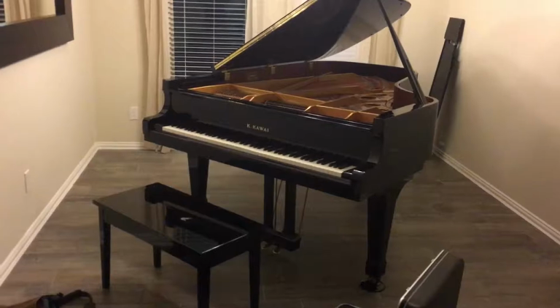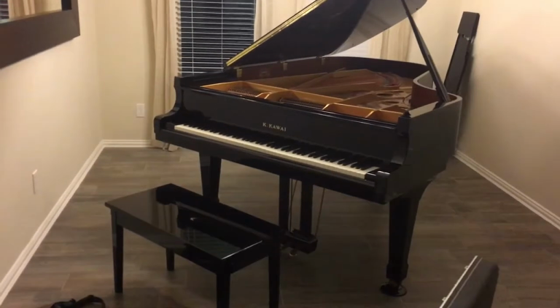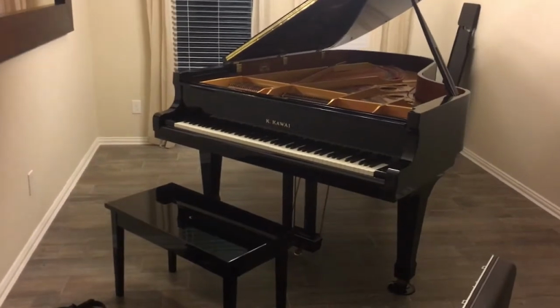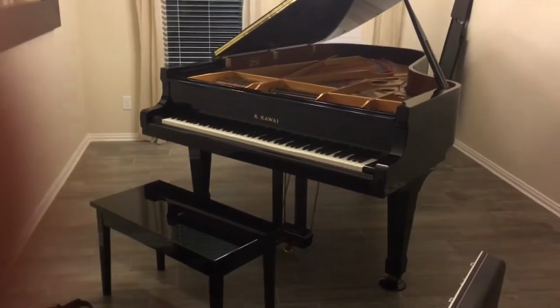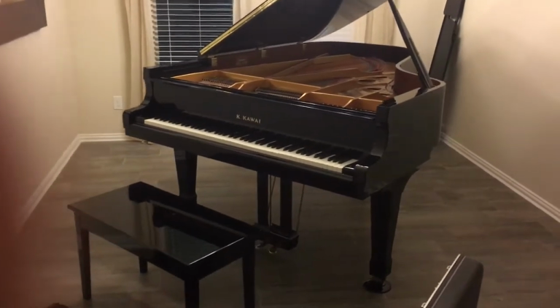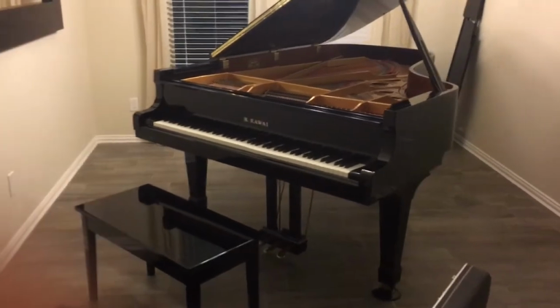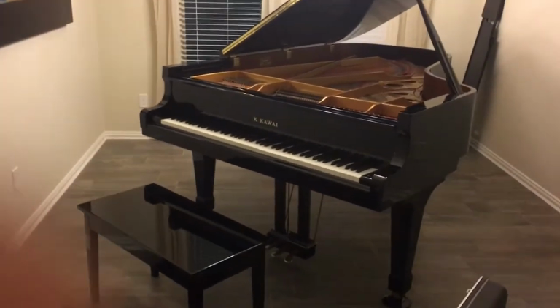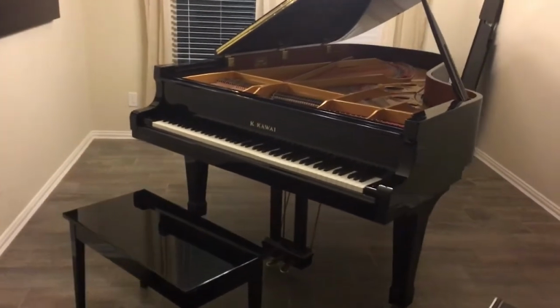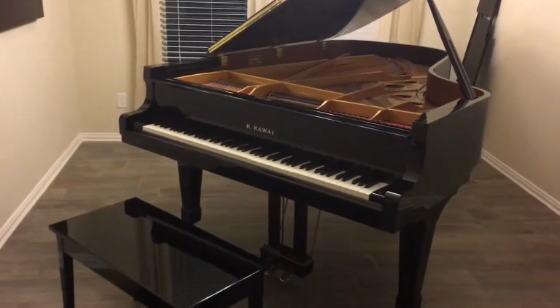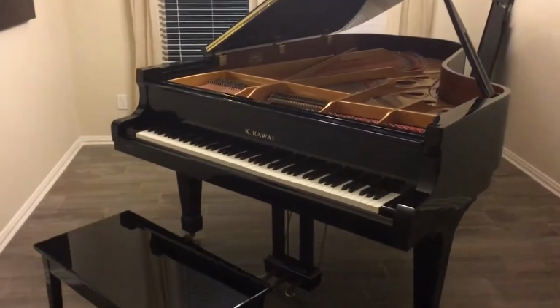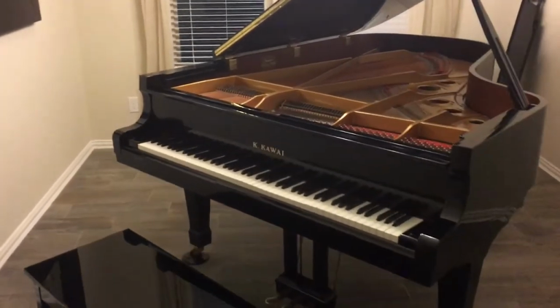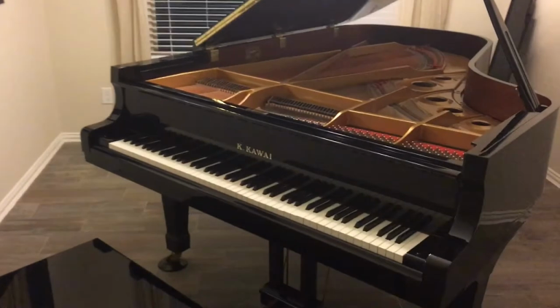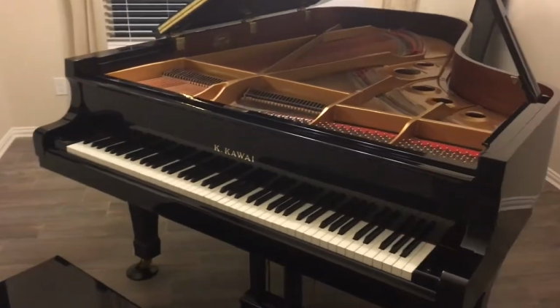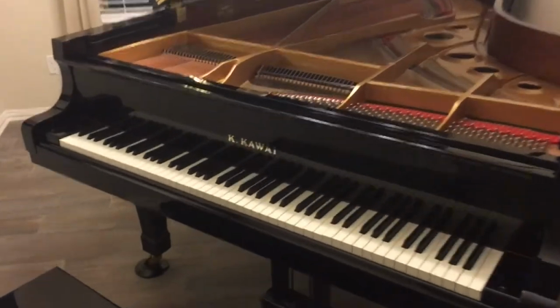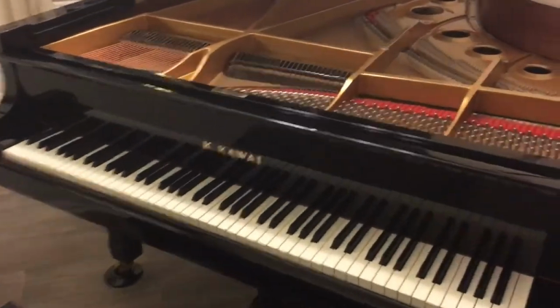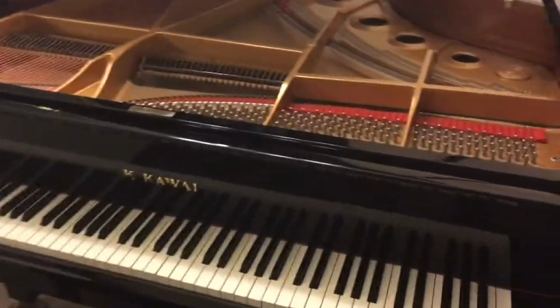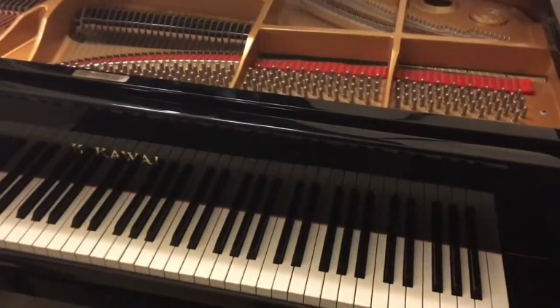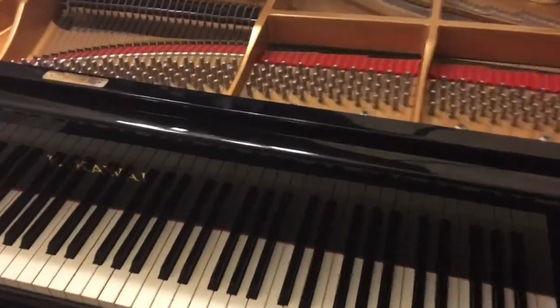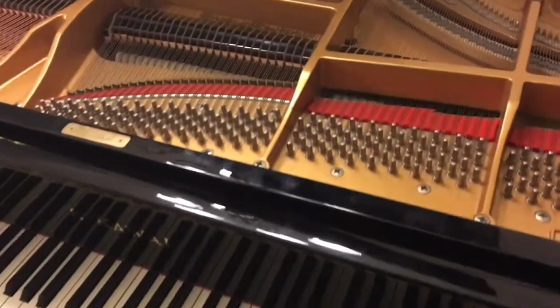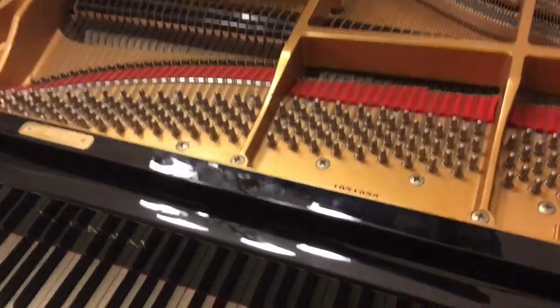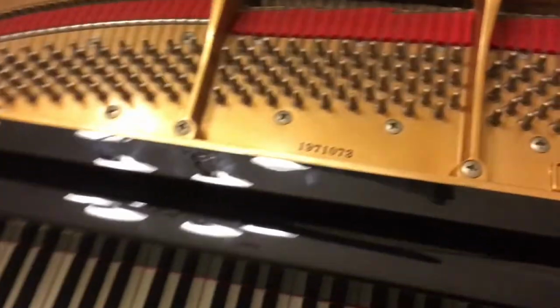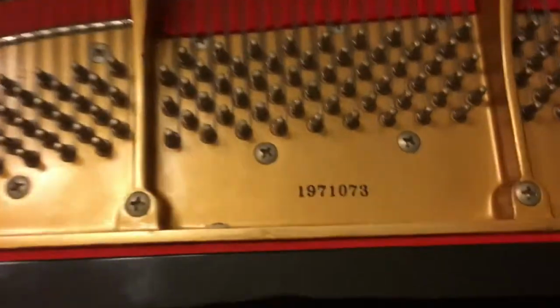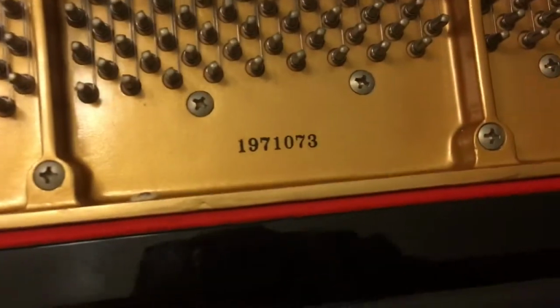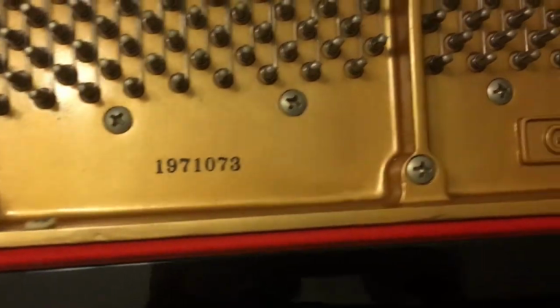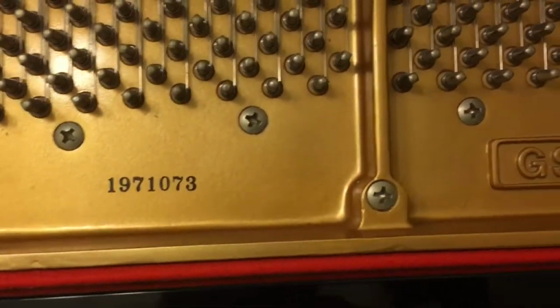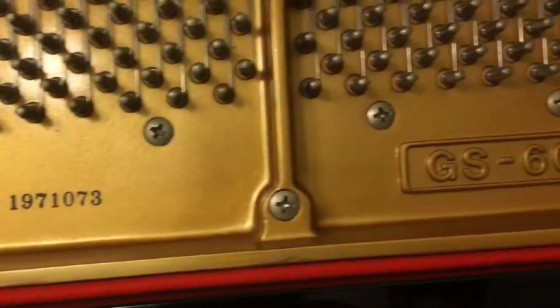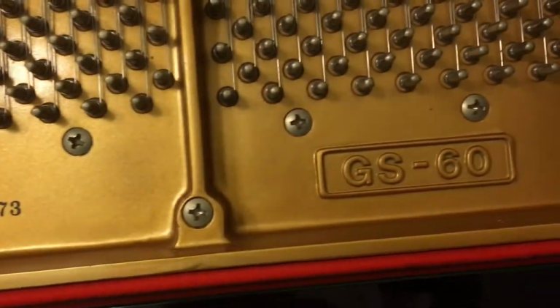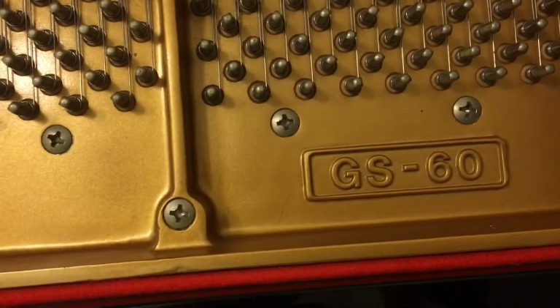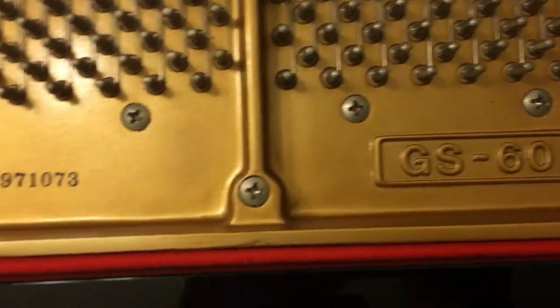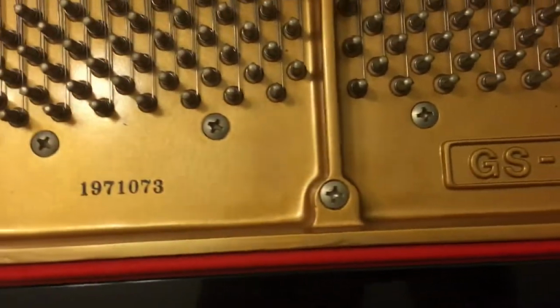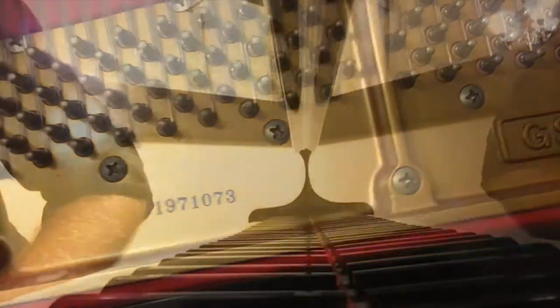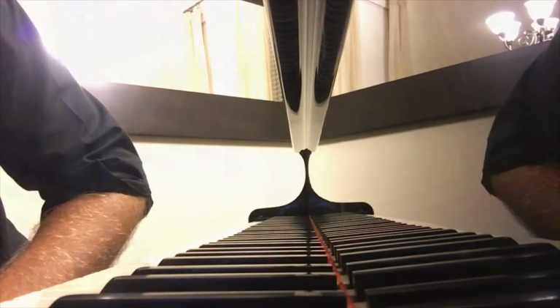I finished toning this kawaii piano, voicing it, and it was sold inexpensively — I'm not going to say by whom, but GS60. Thank you.